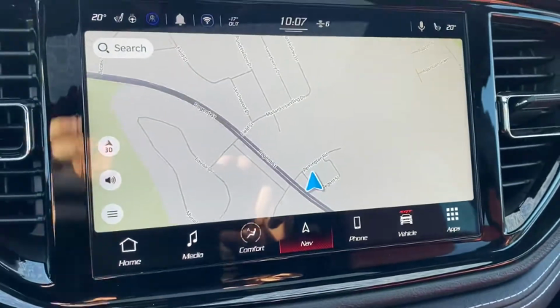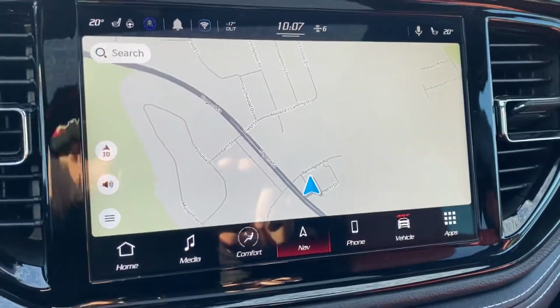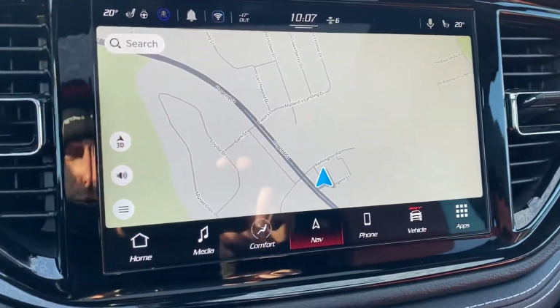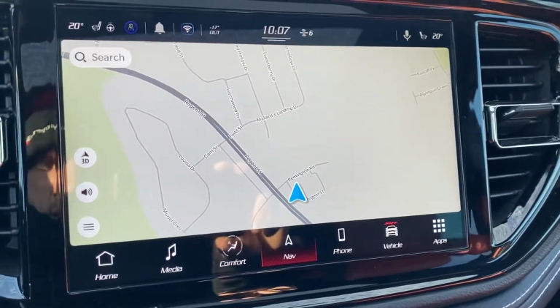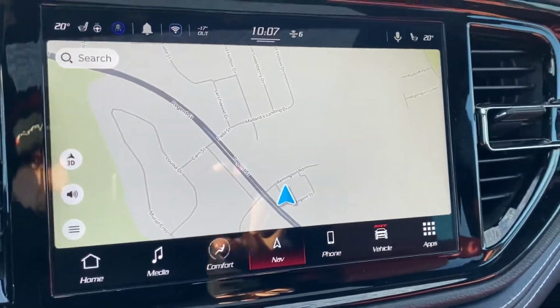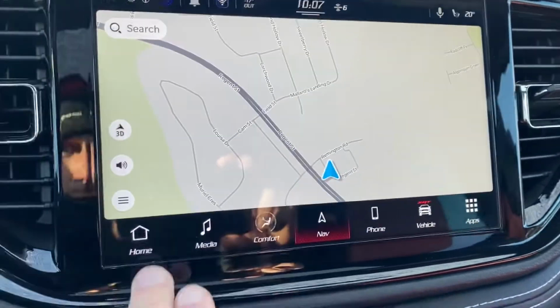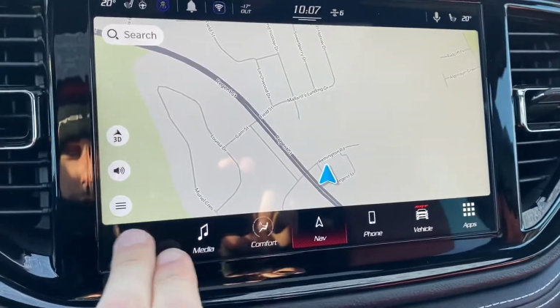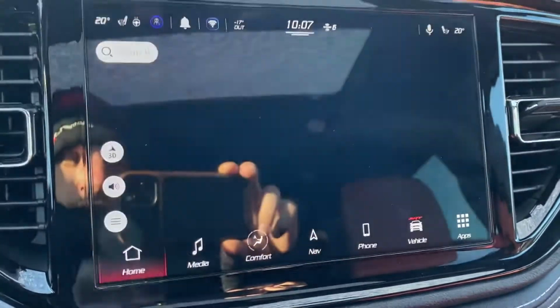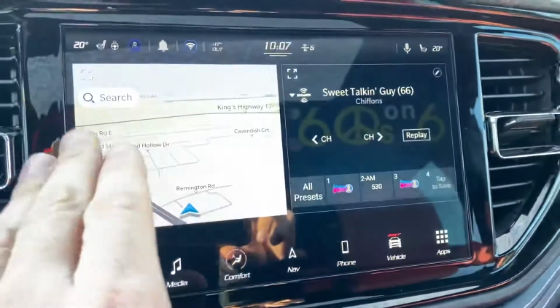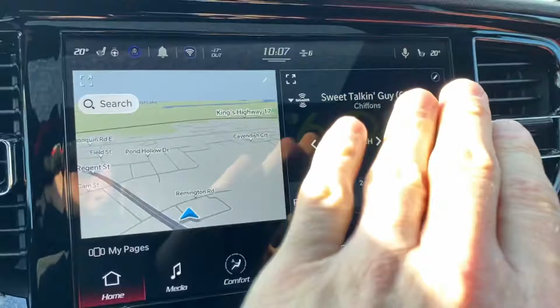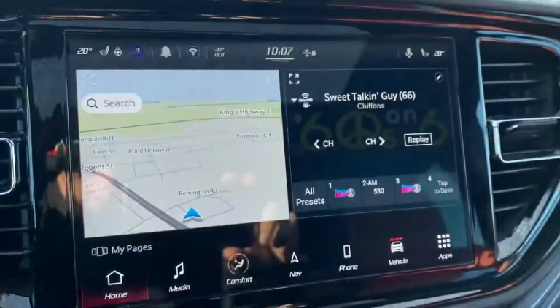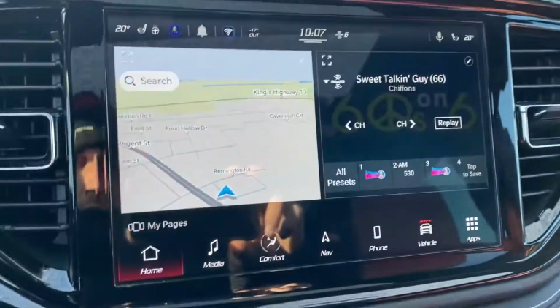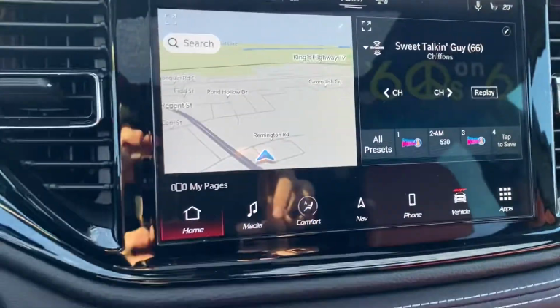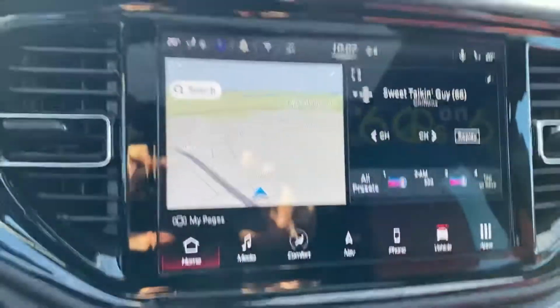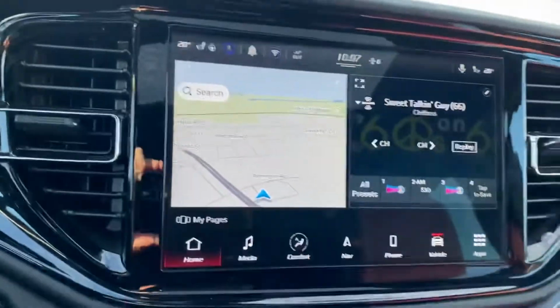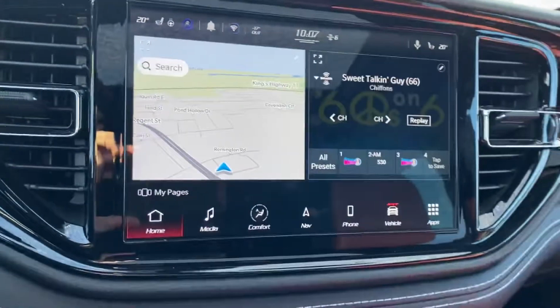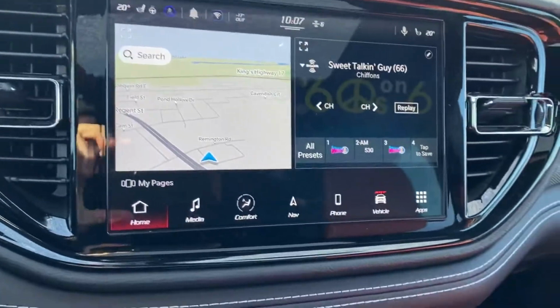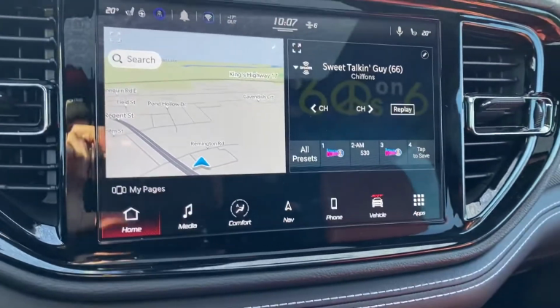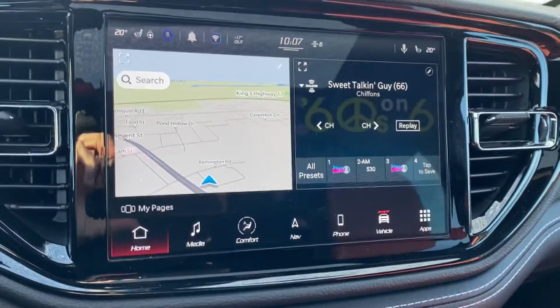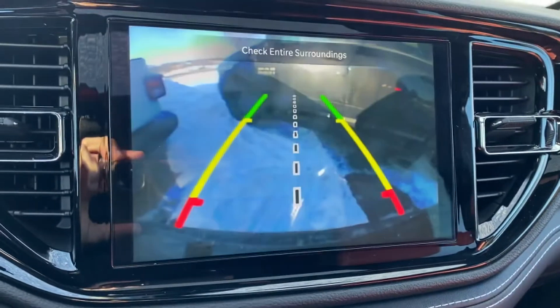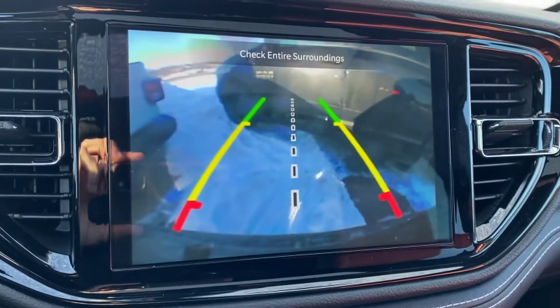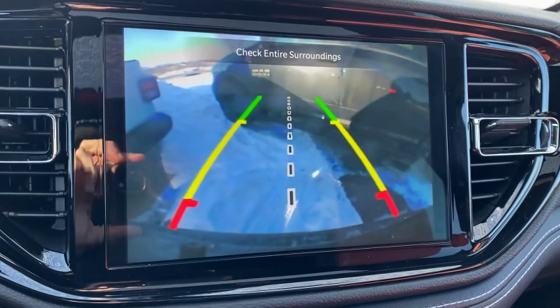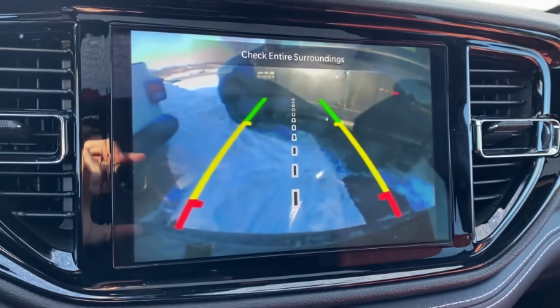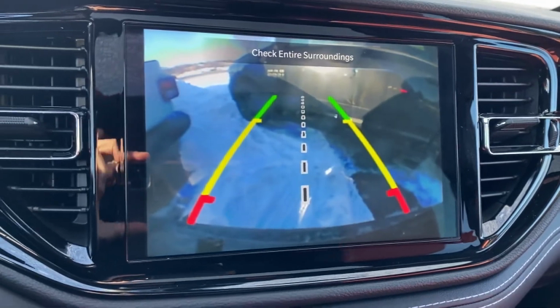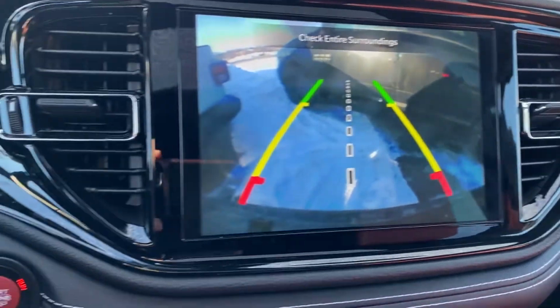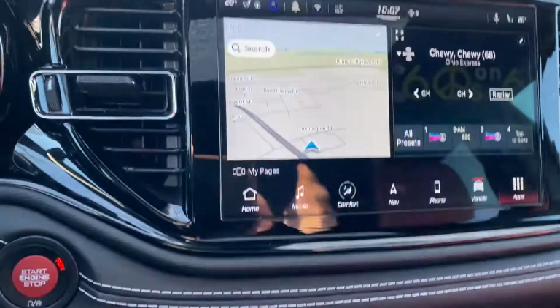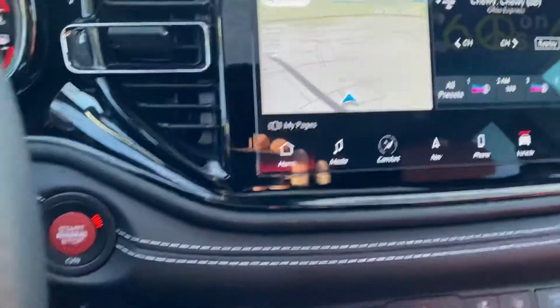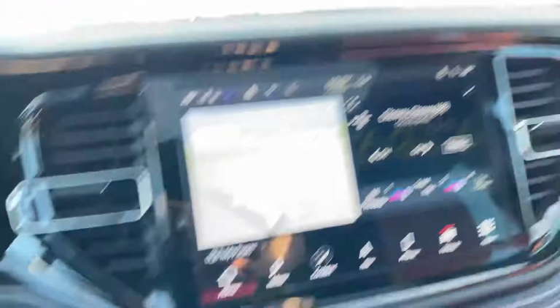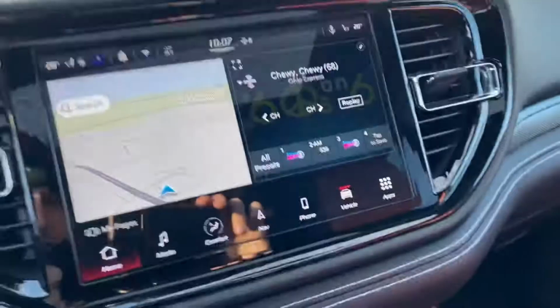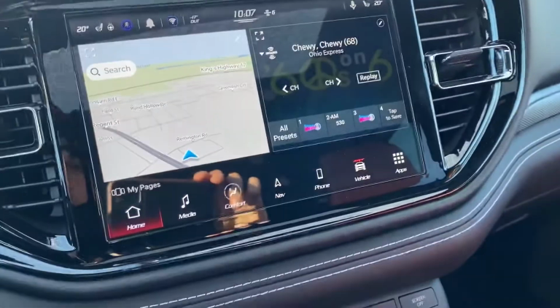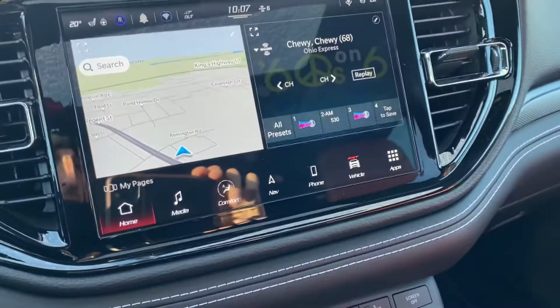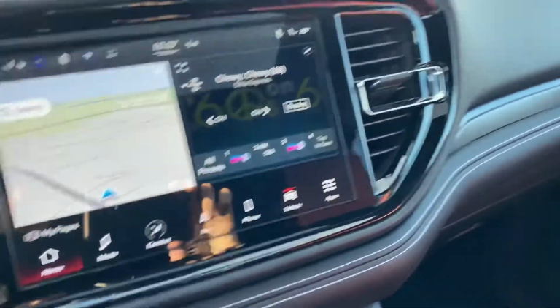It's got Apple CarPlay, Android Auto, and a nice split-screen option that you can use. Of course, it also has the backup camera — when you put the backup camera on like that, you can see it right there.